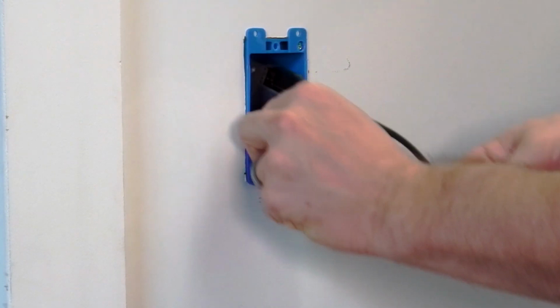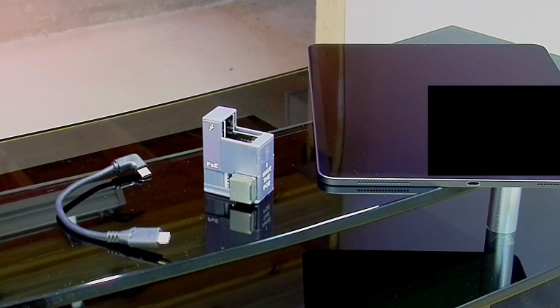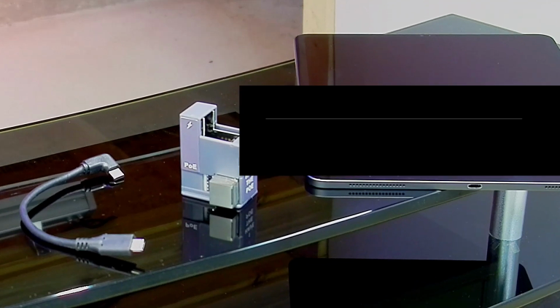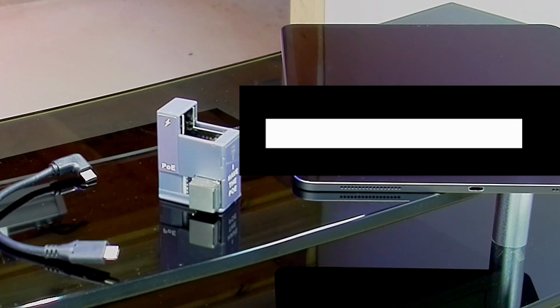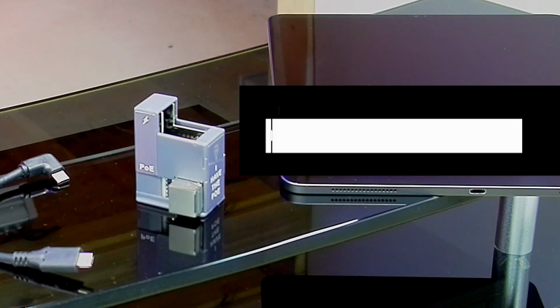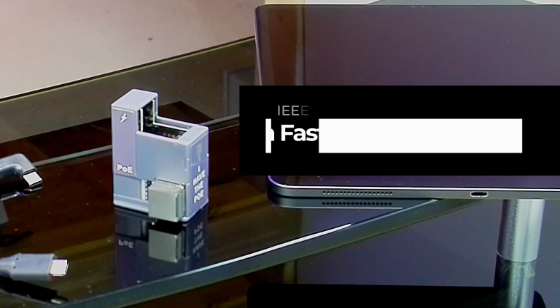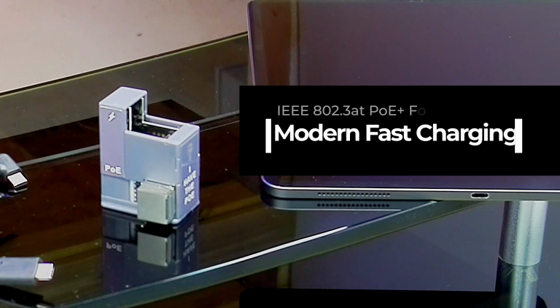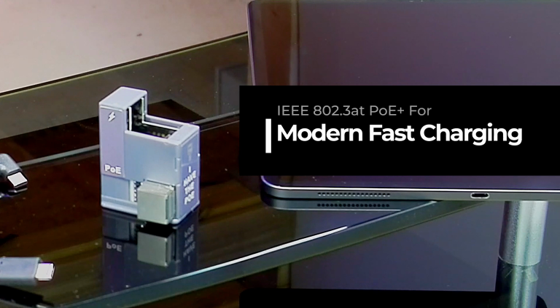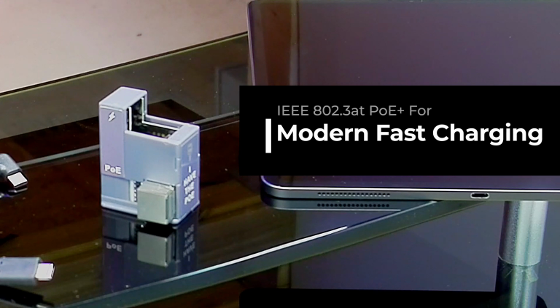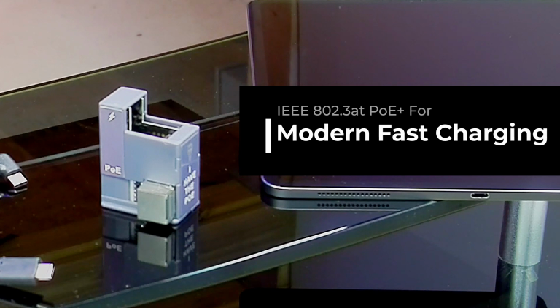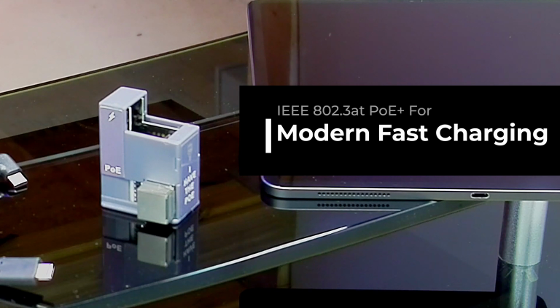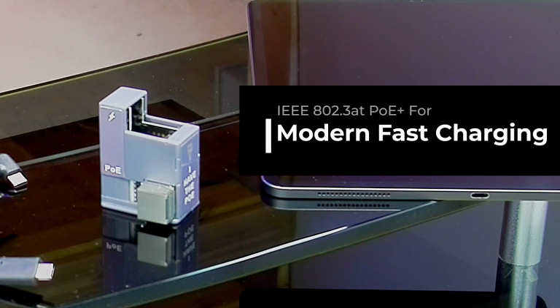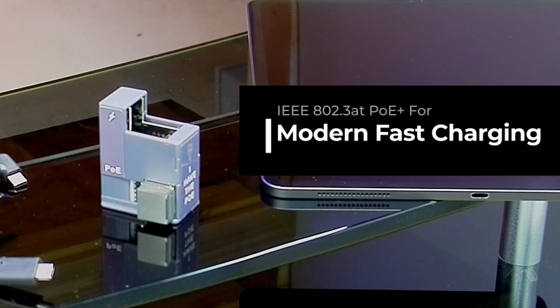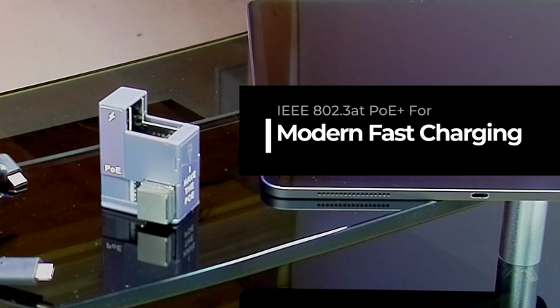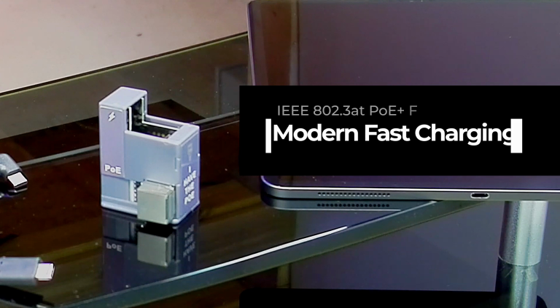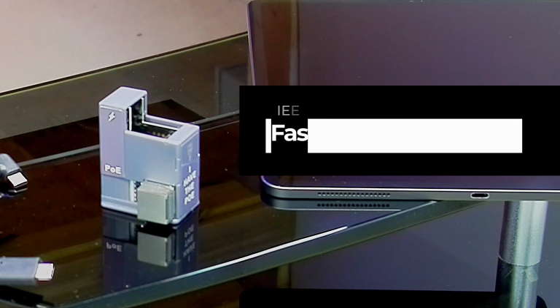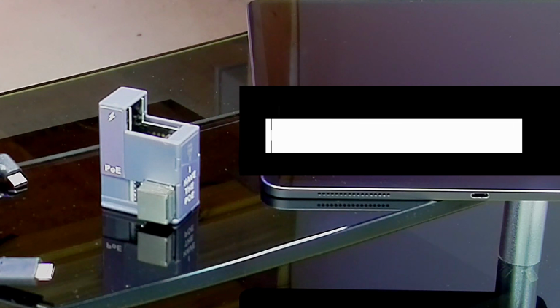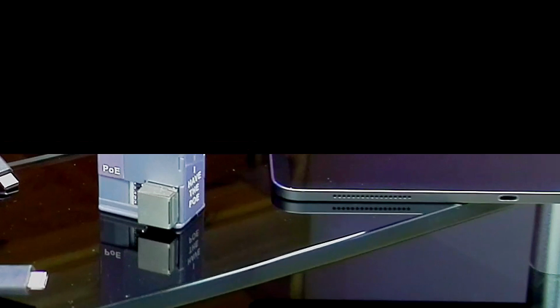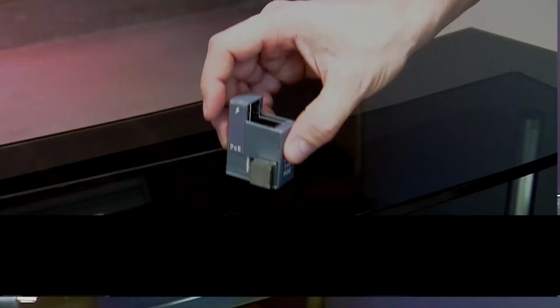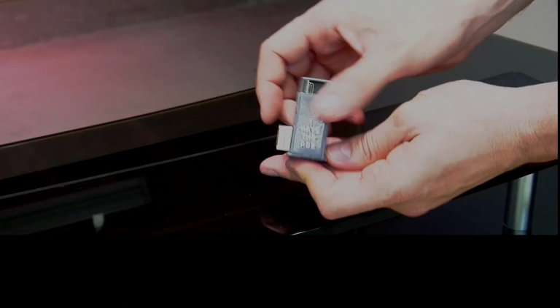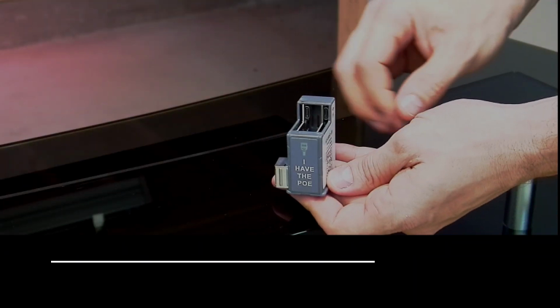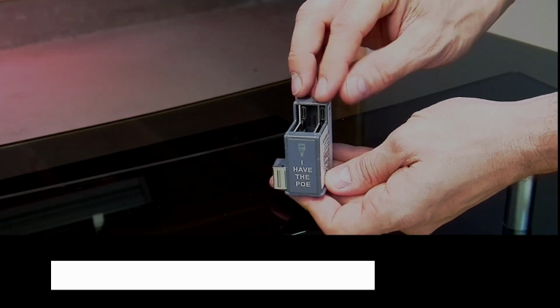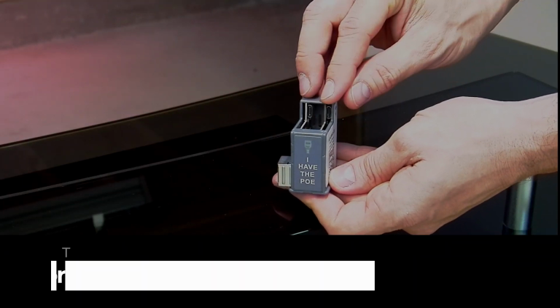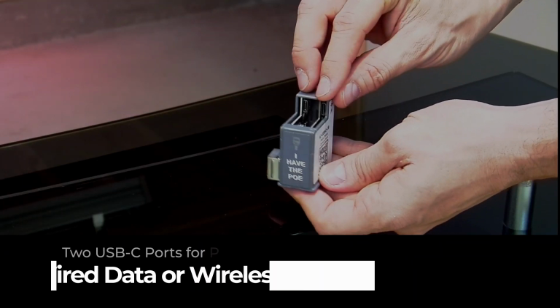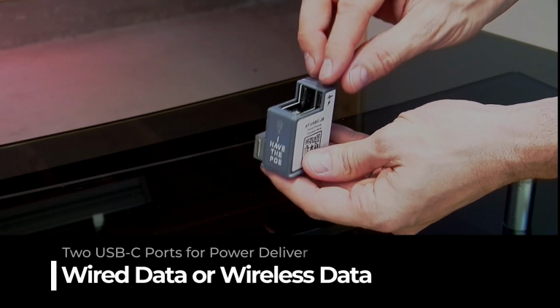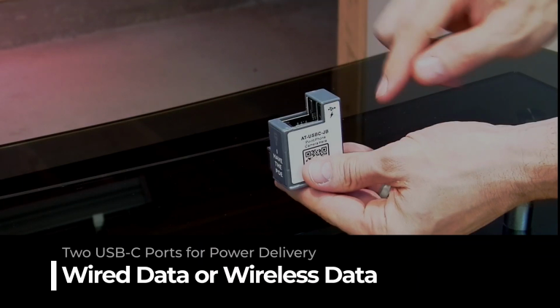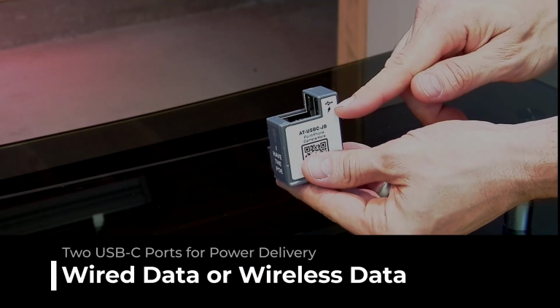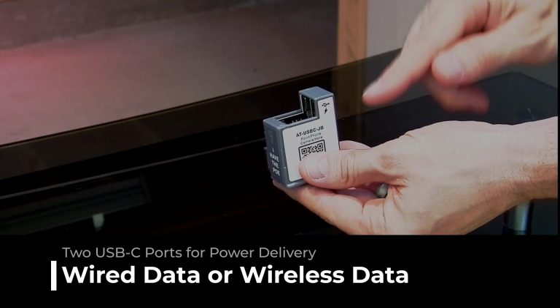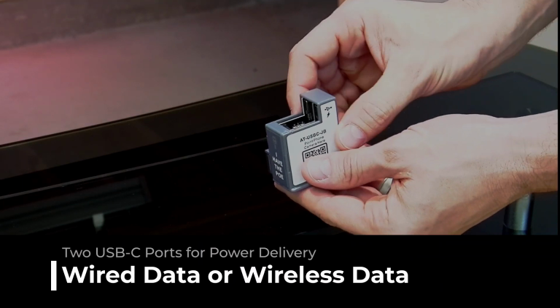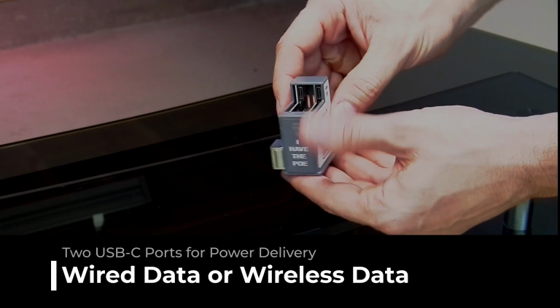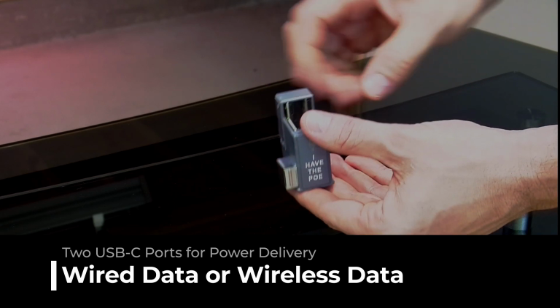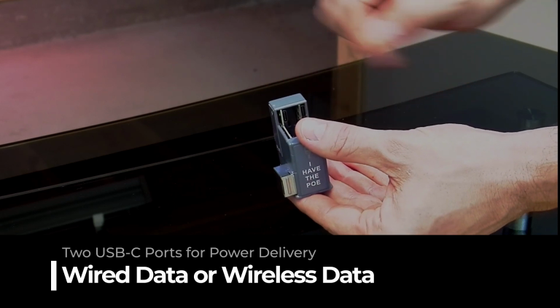The AT USB-C JB delivers IEEE 802.3 AT PoE Plus for modern fast charging. Two USB-C ports for power delivery — one for wired data and one for wireless data.